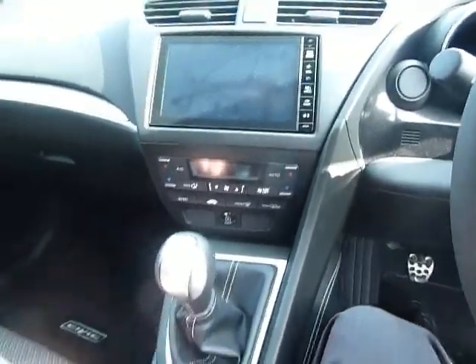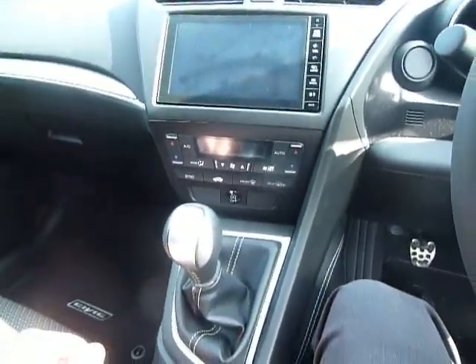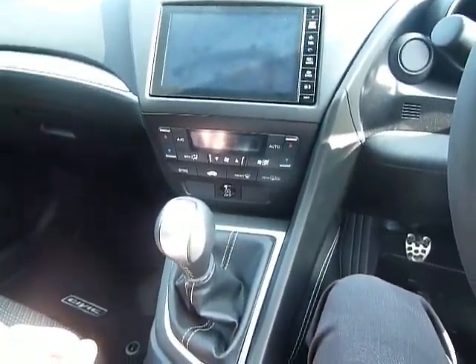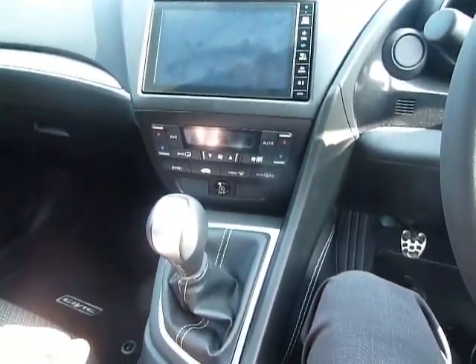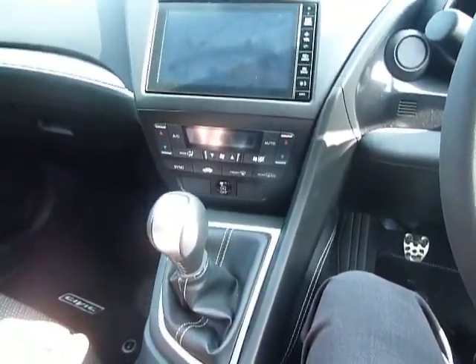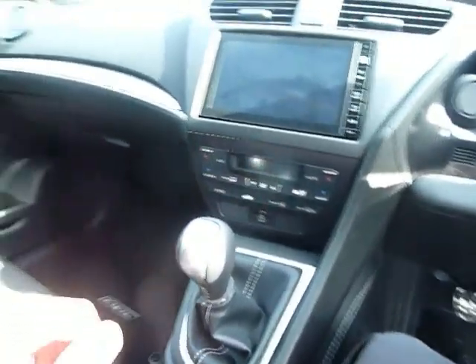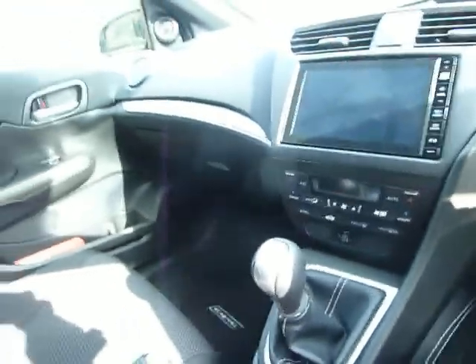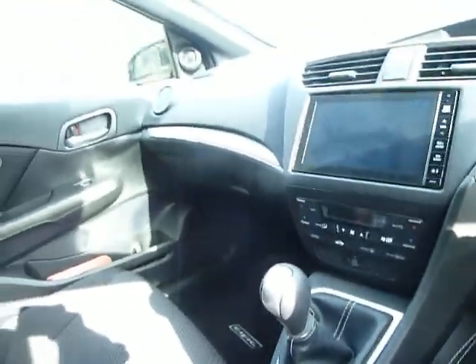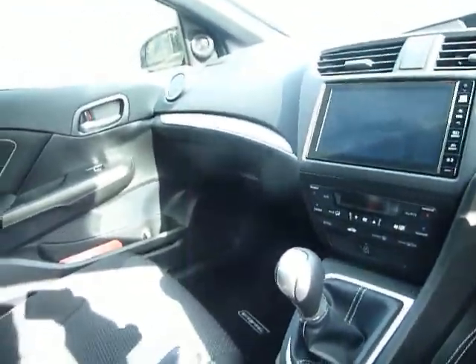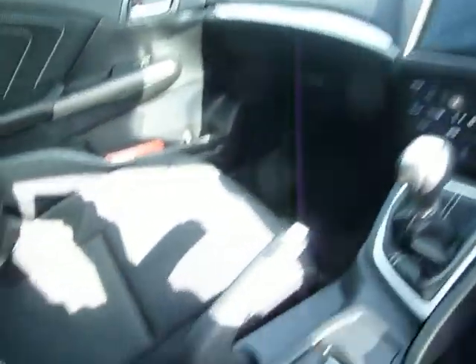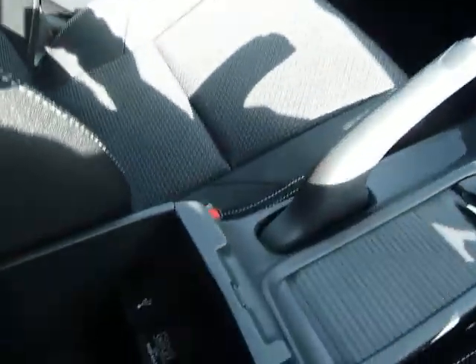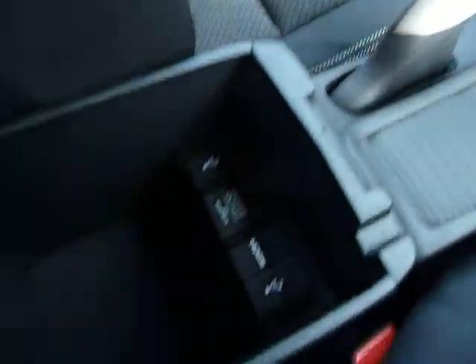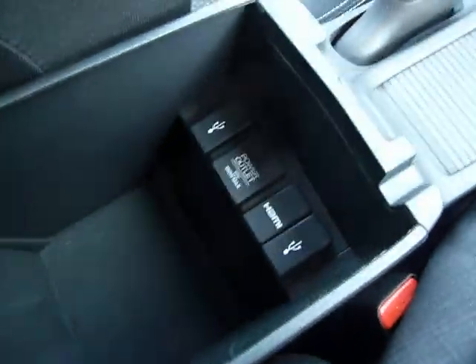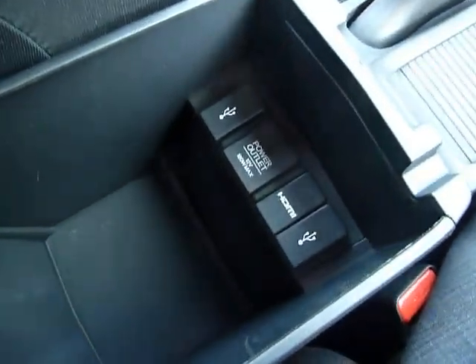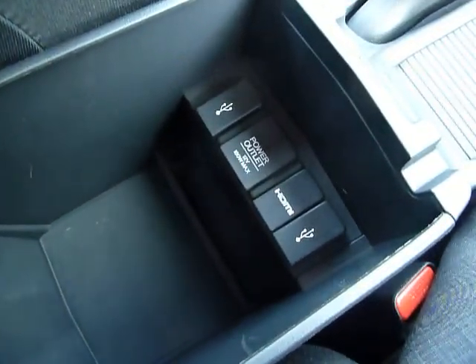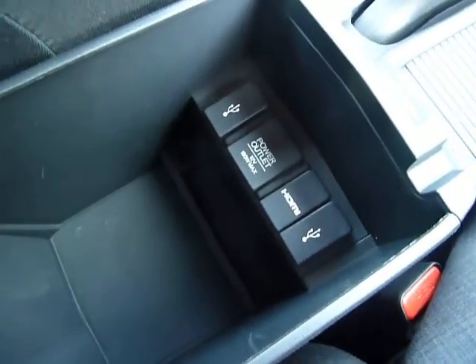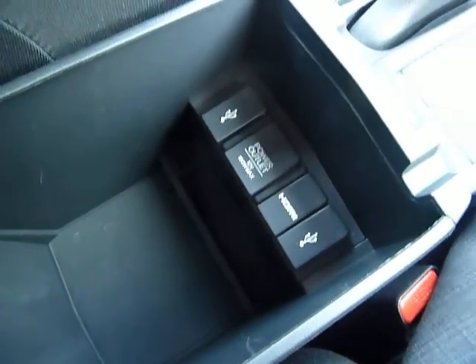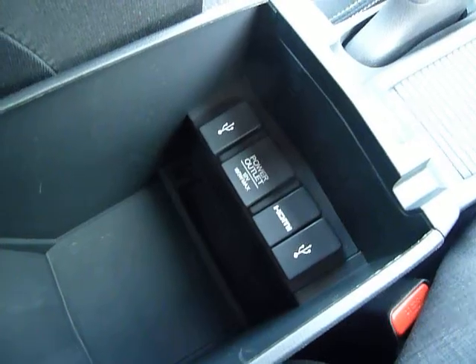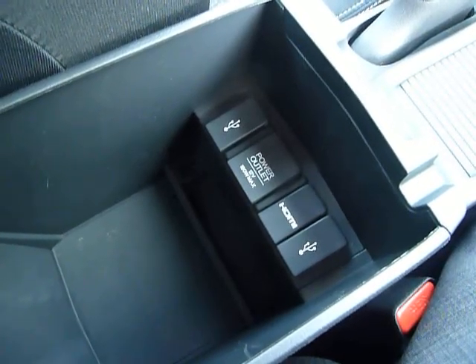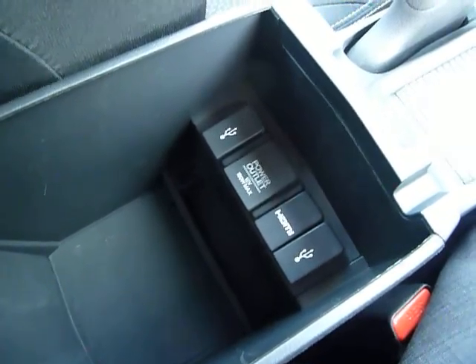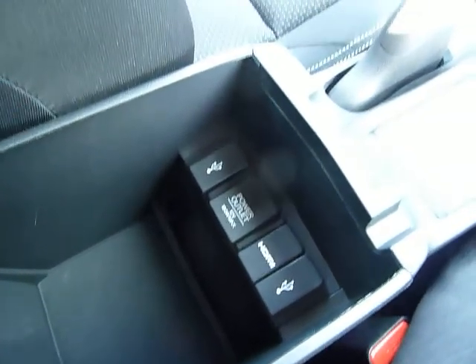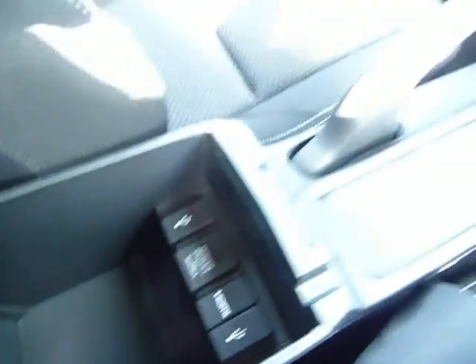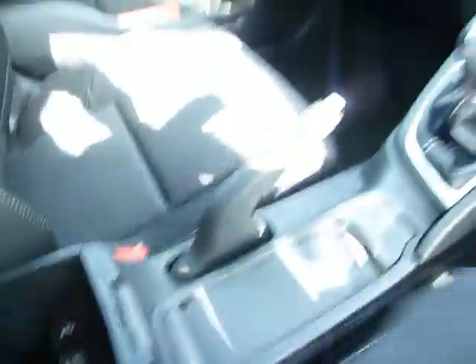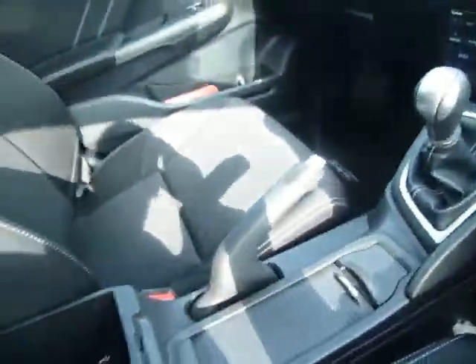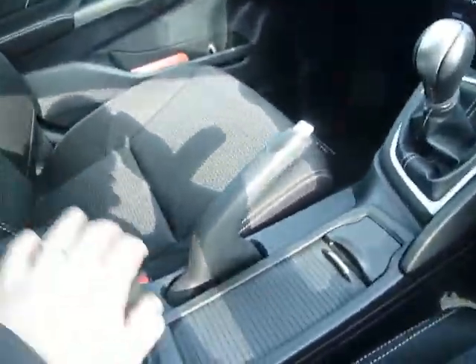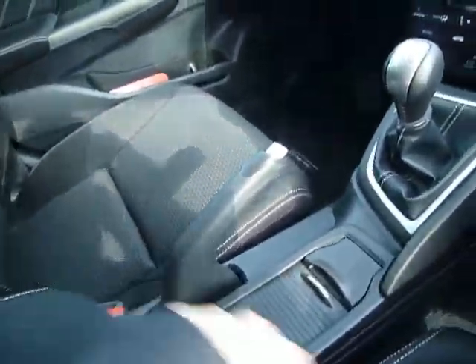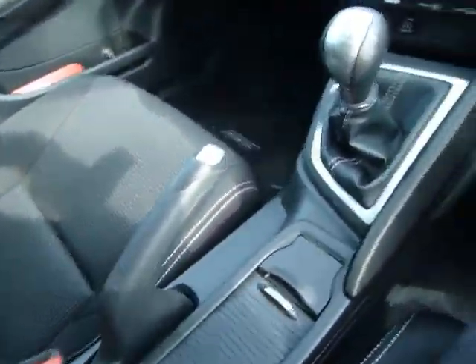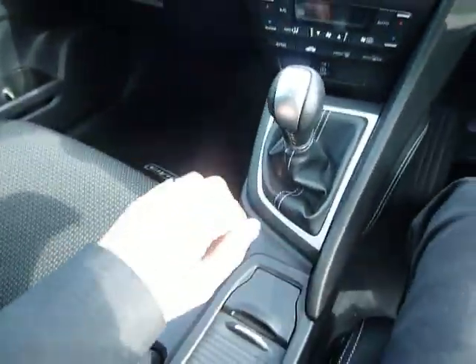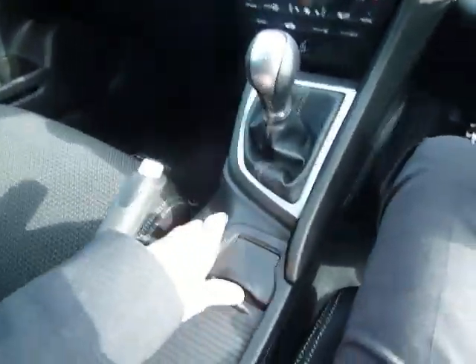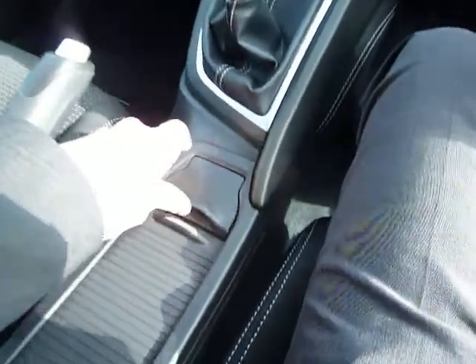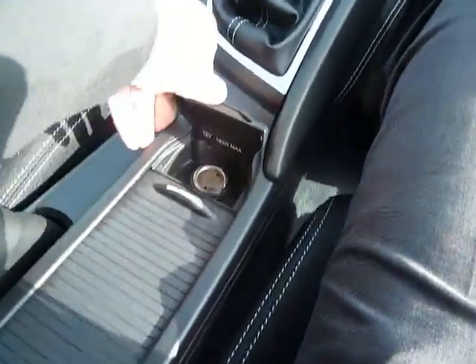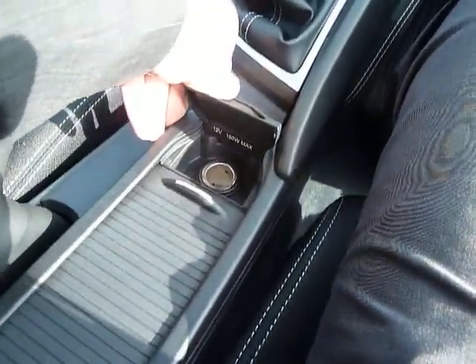There's a six-speed manual gearbox and in the center armrest you've got two USBs, HDMI and a power outlet. So you can connect all your phones, tablets, and laptop, and use the power outlet here as well.